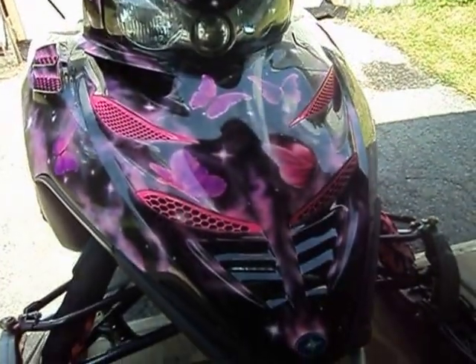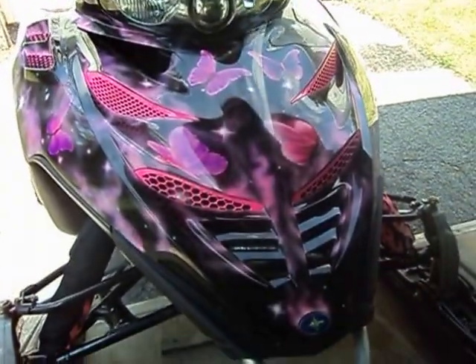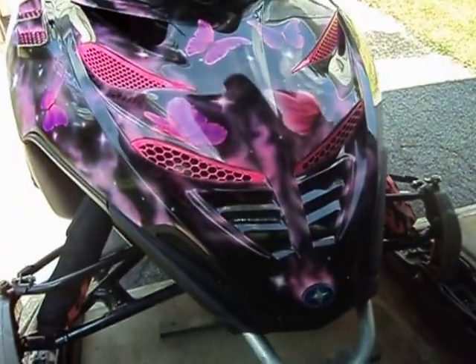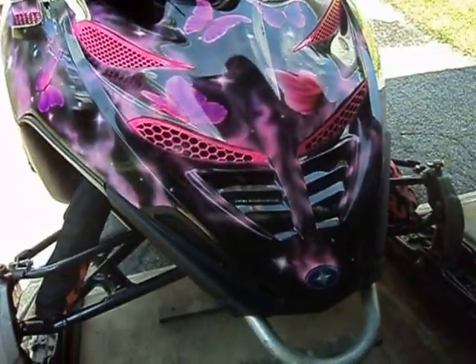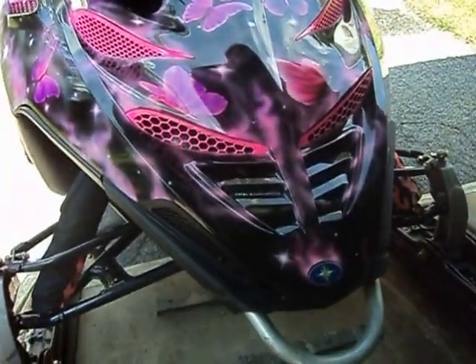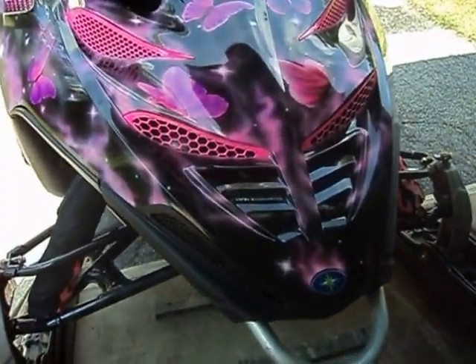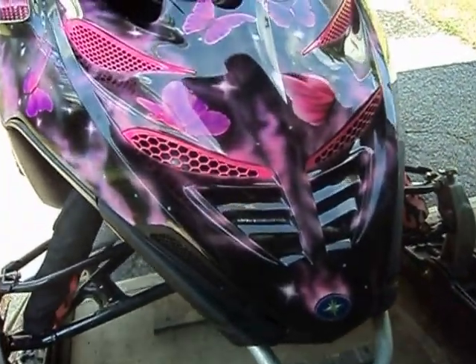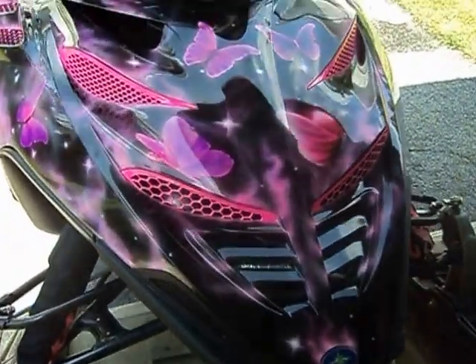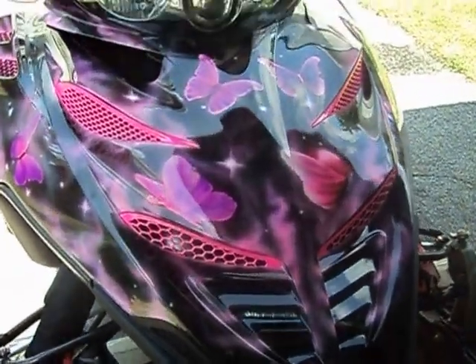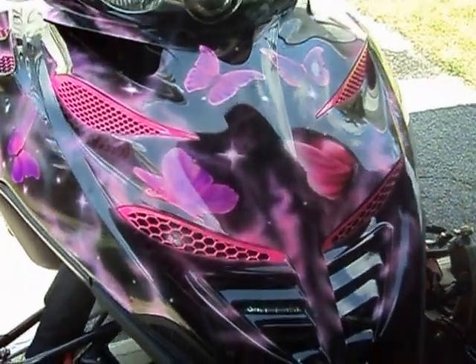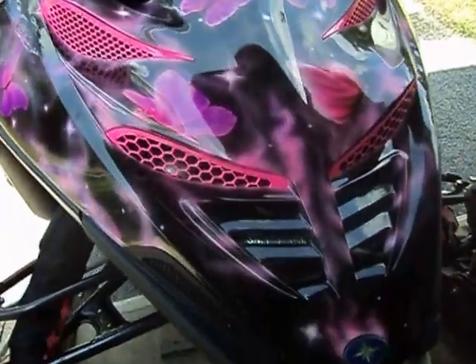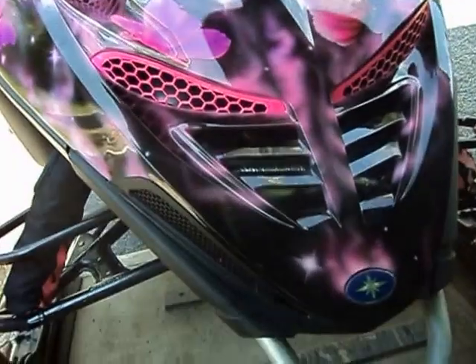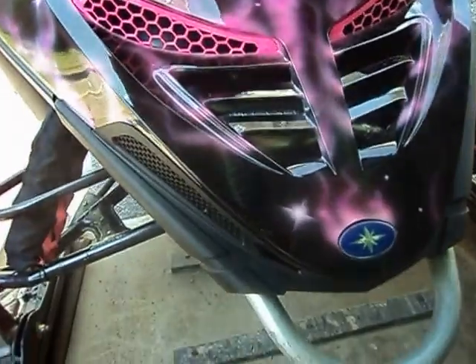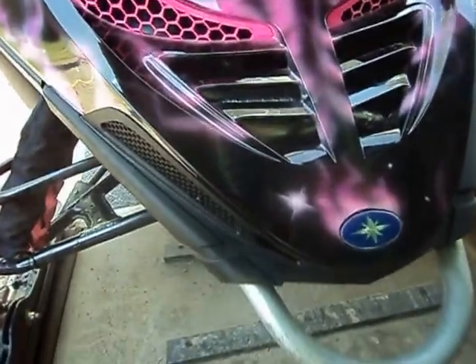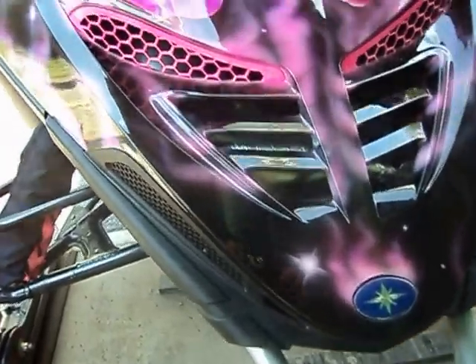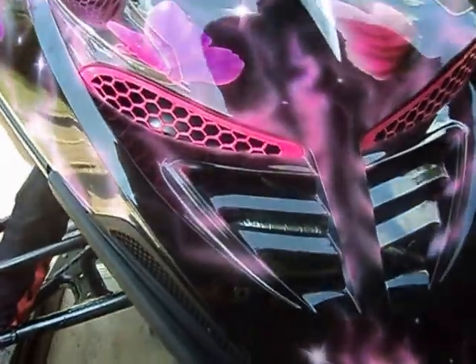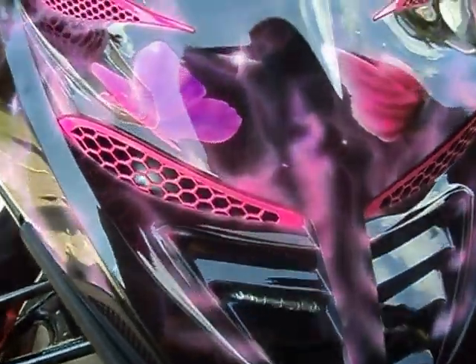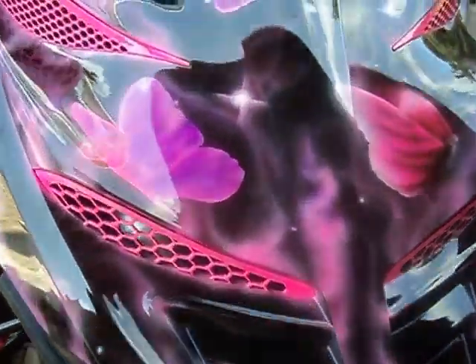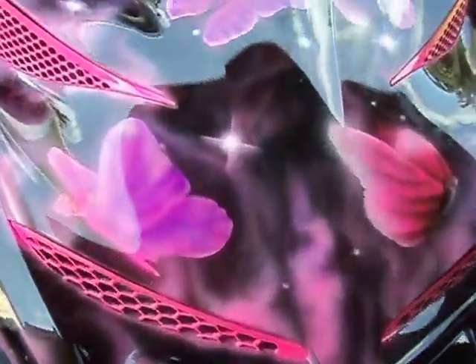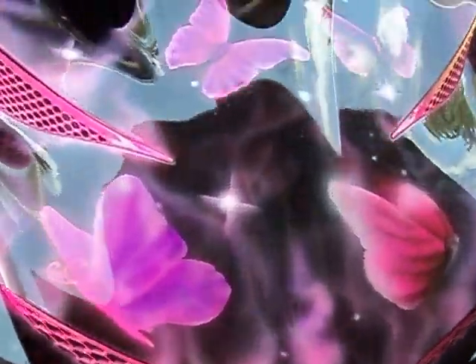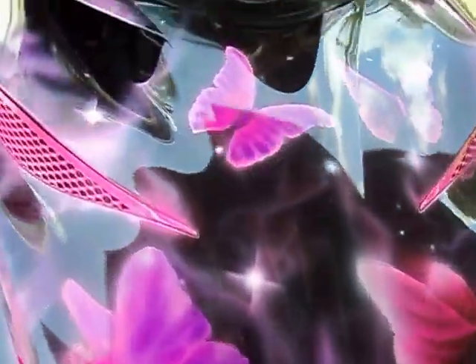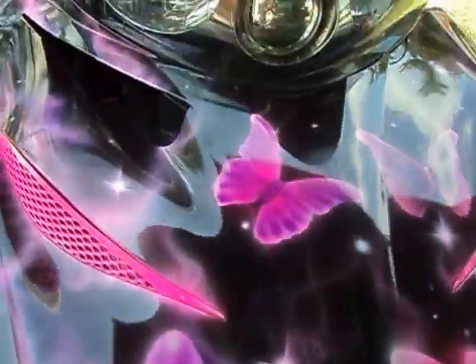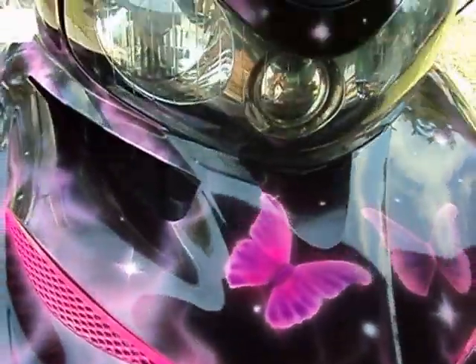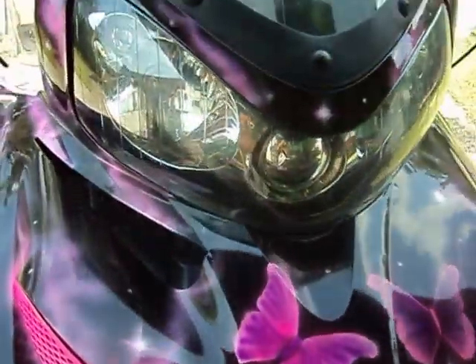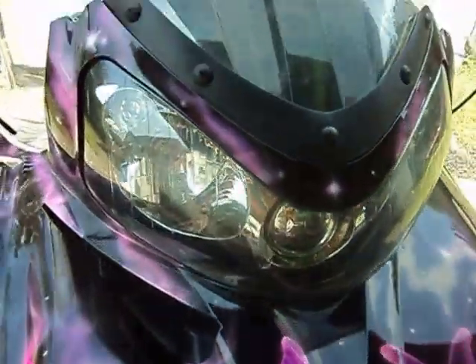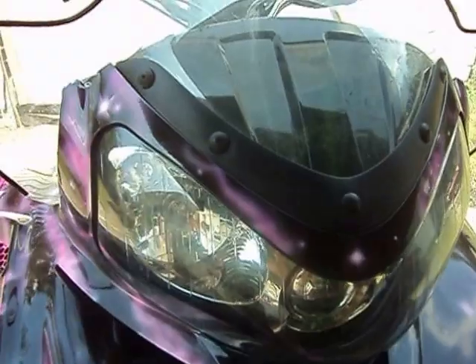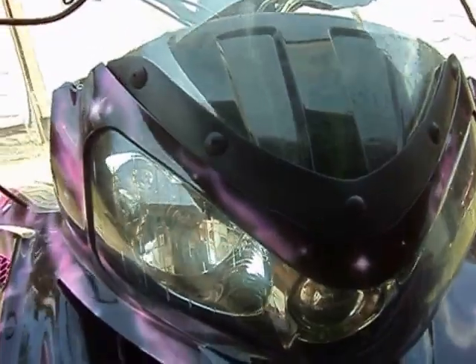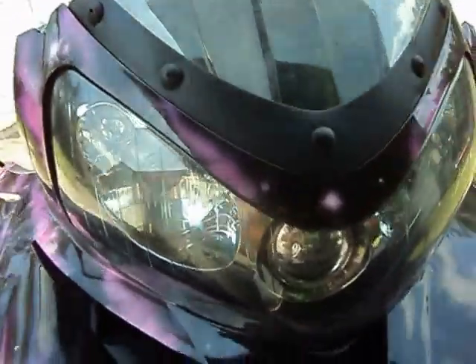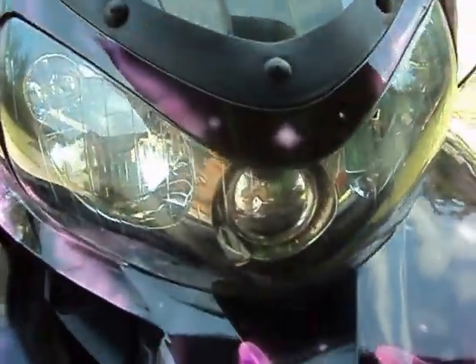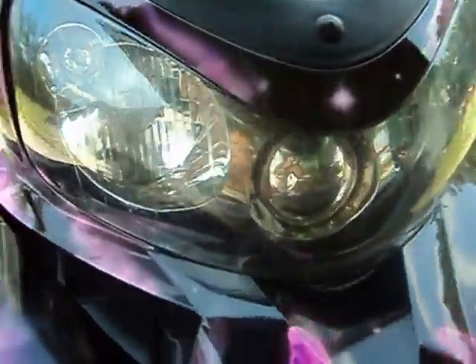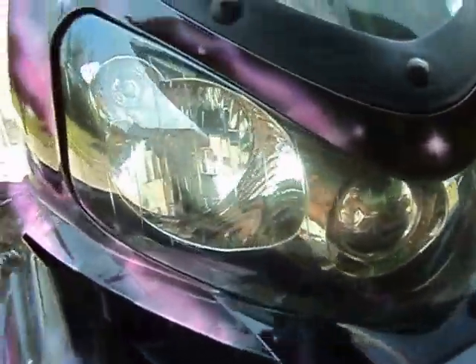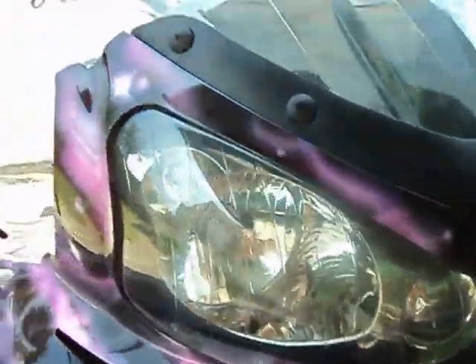This is the snowmobile hood back on the snowmobile, all put together and pretty. Anybody seeing this sled coming will definitely know it's a girl's sled.